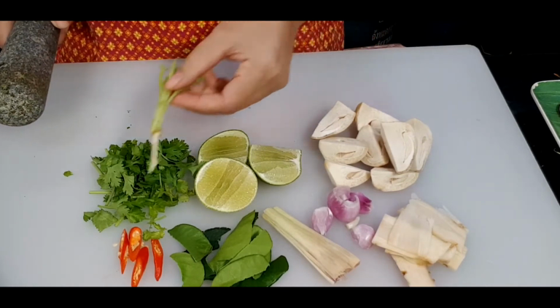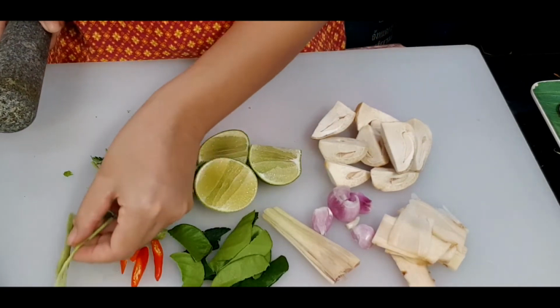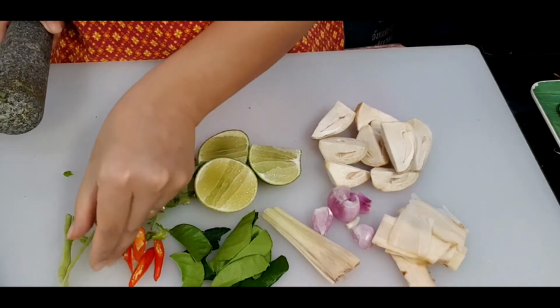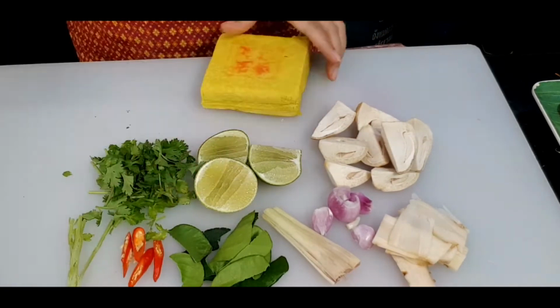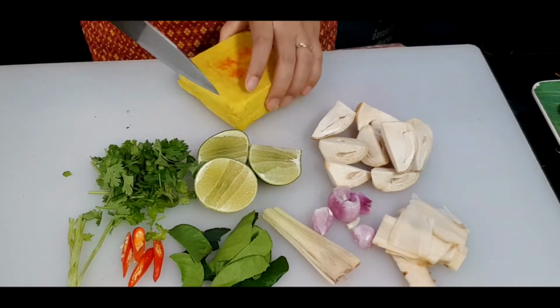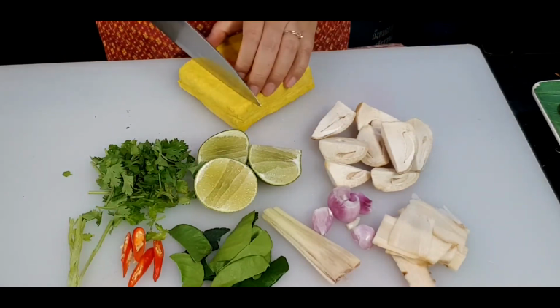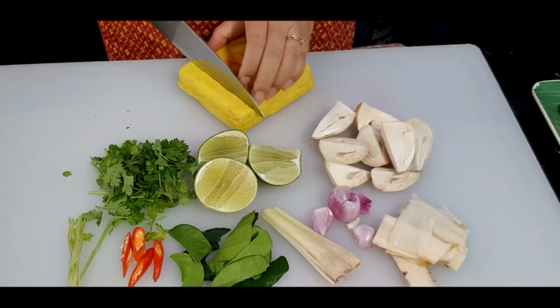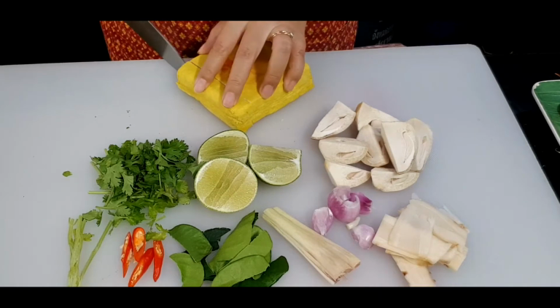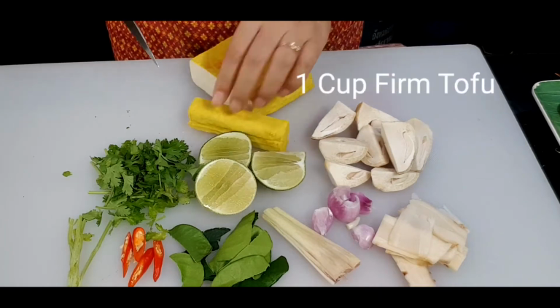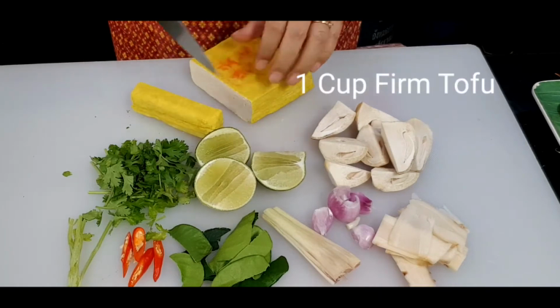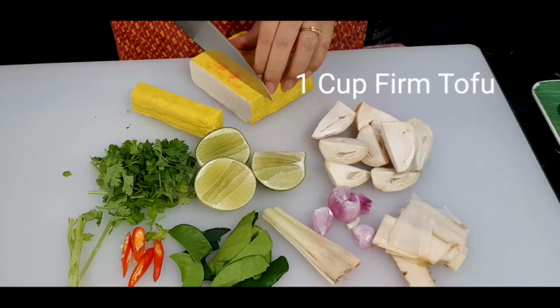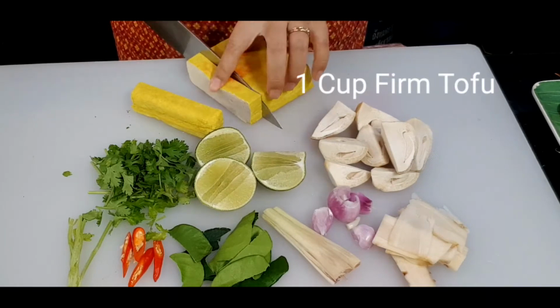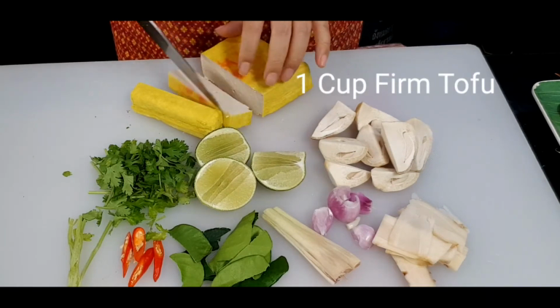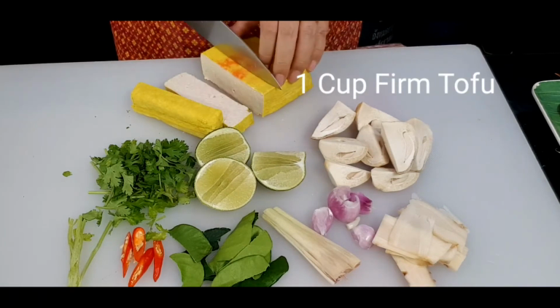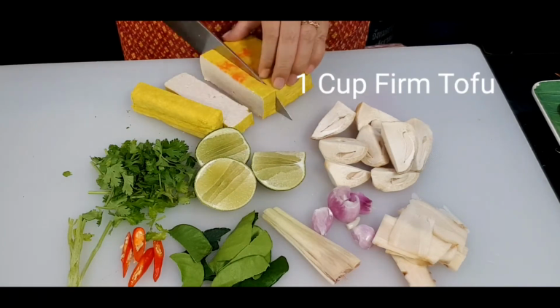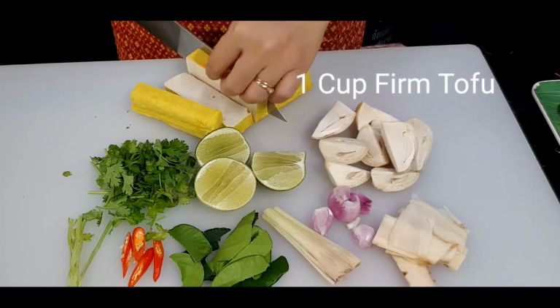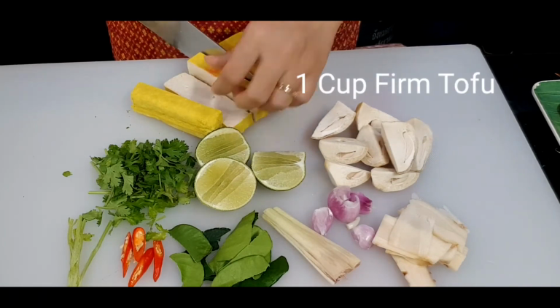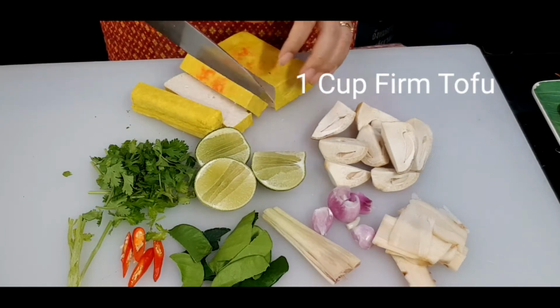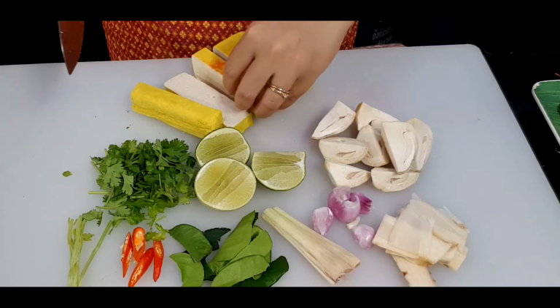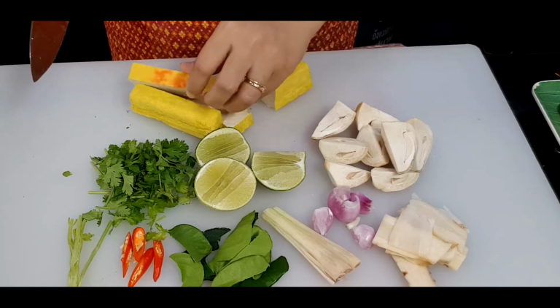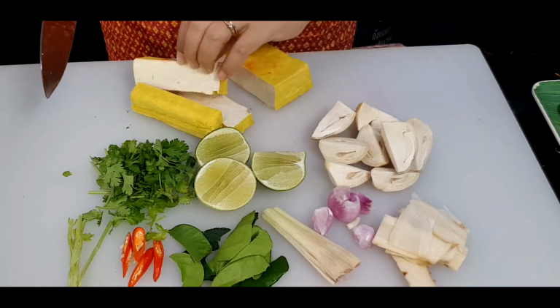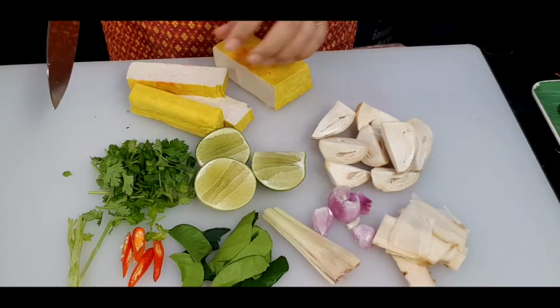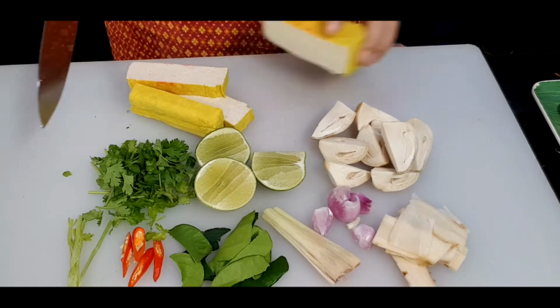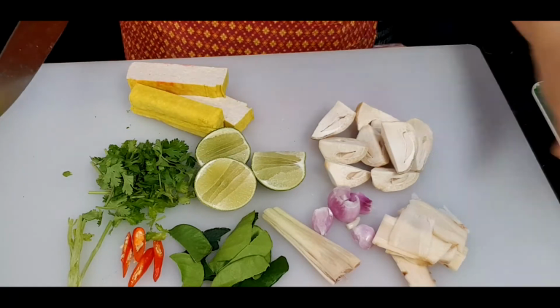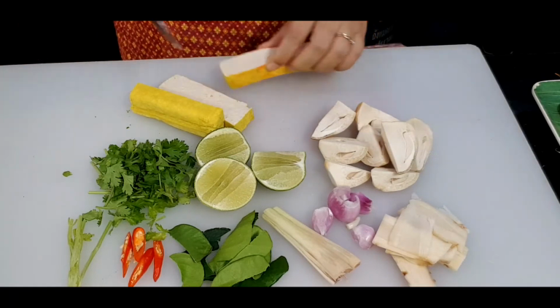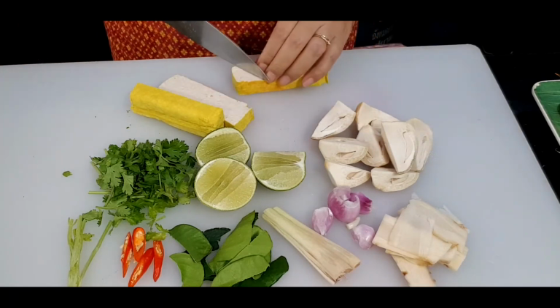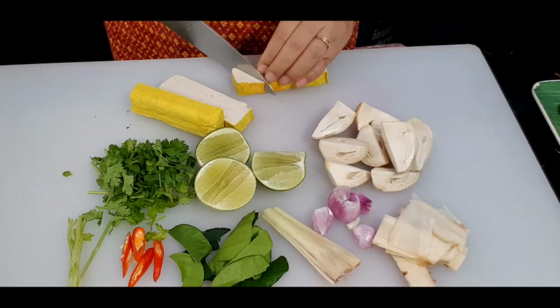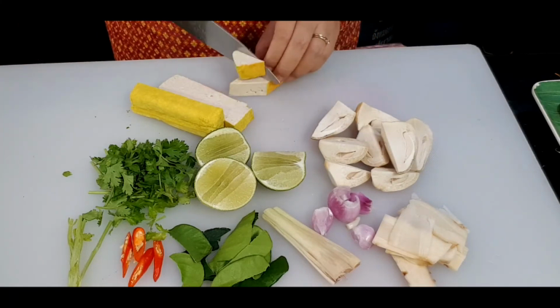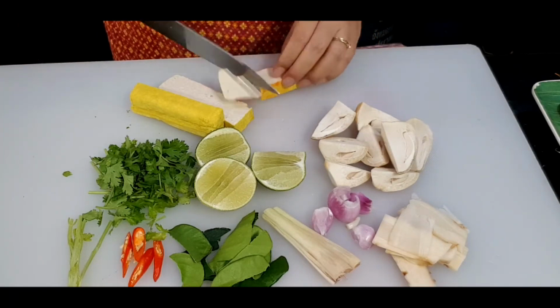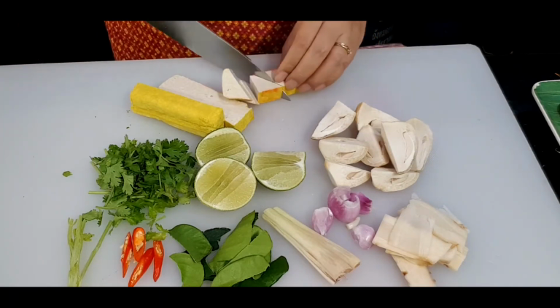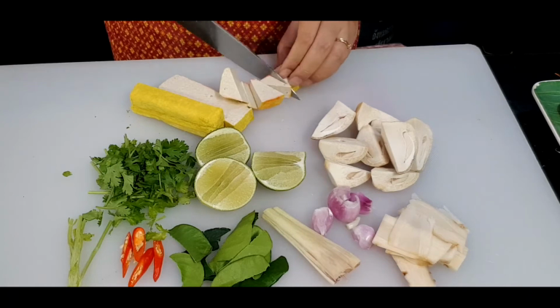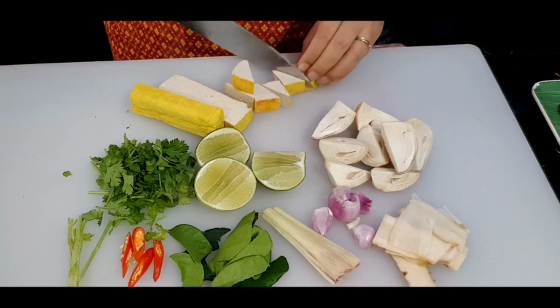Now for the tofu, you can cut it any way you like. I recommend using firm tofu so that when we put it in the soup, it doesn't disappear. We're almost finished with preparations, and next we're going to start cooking.